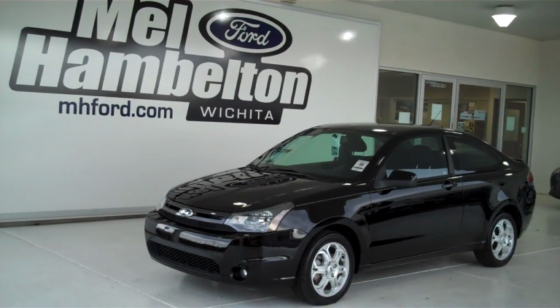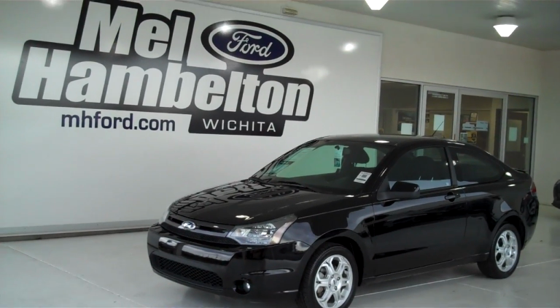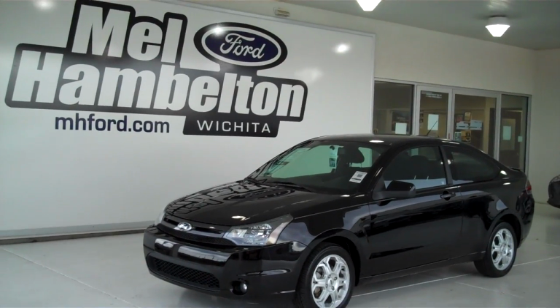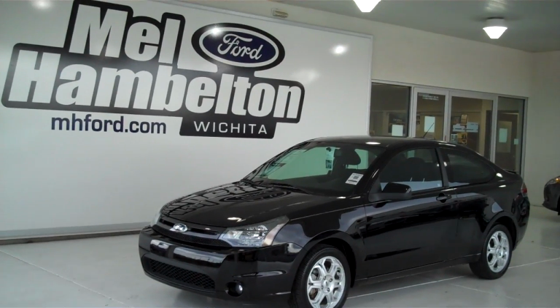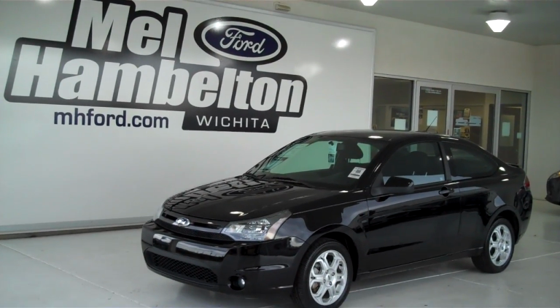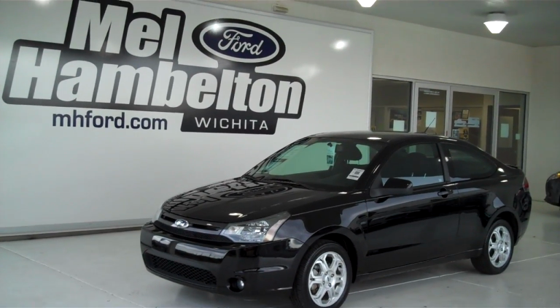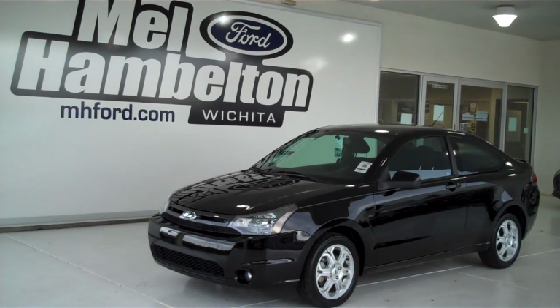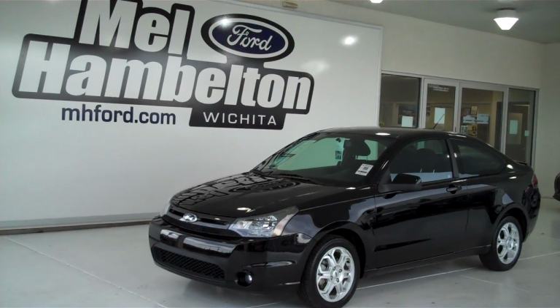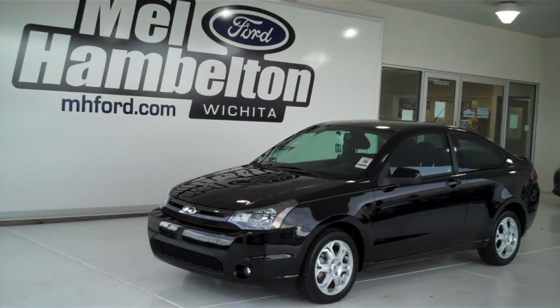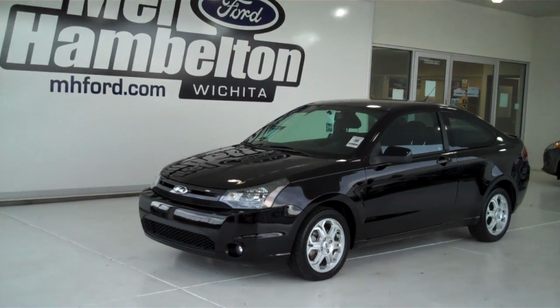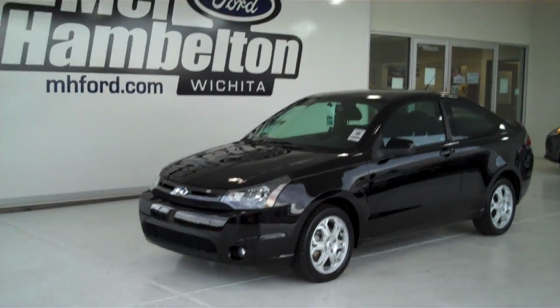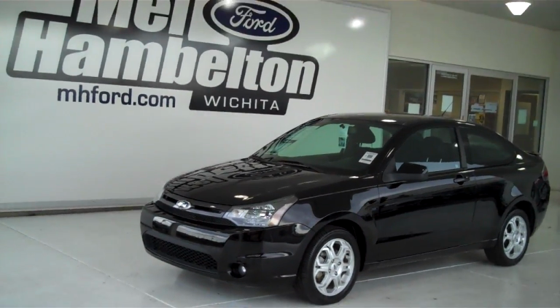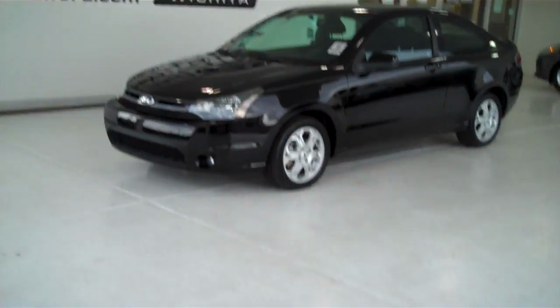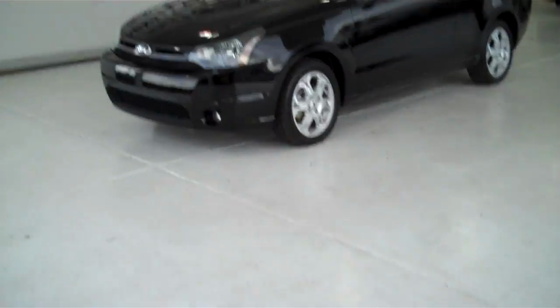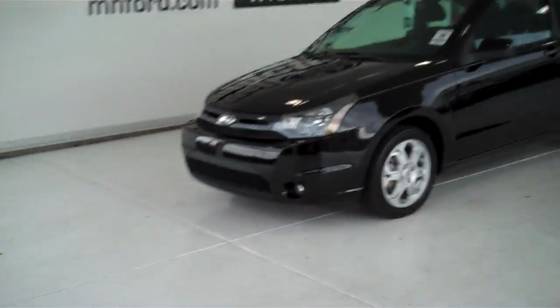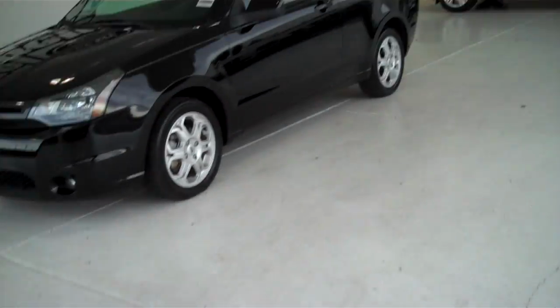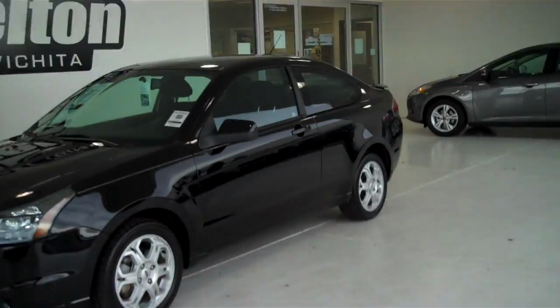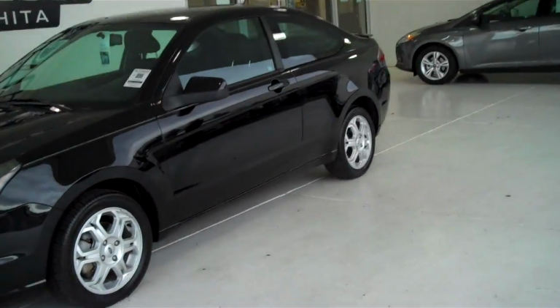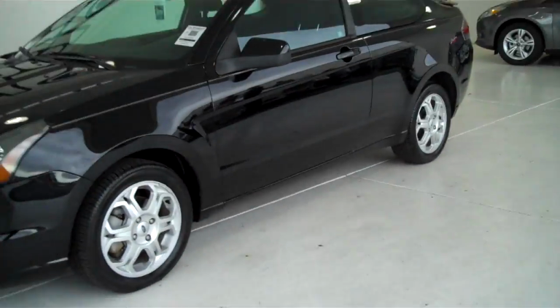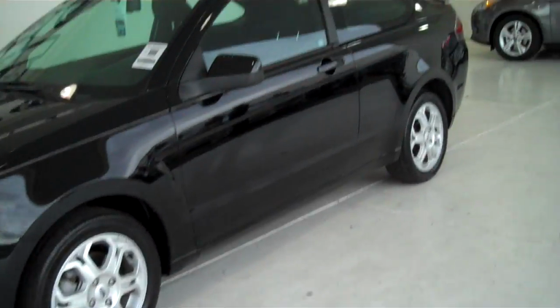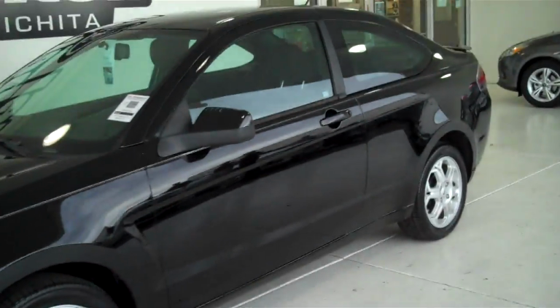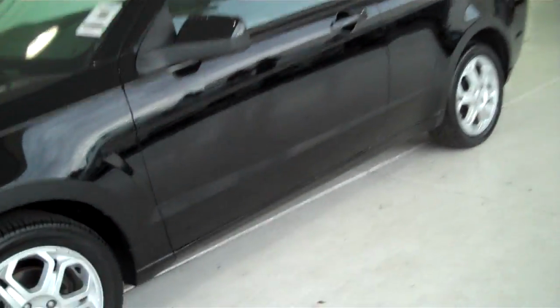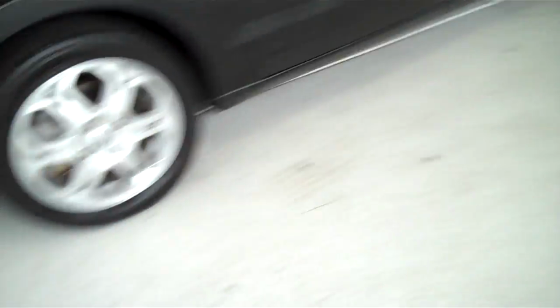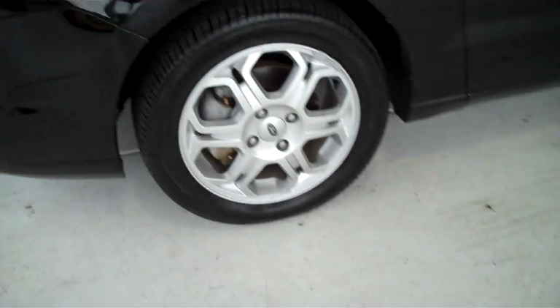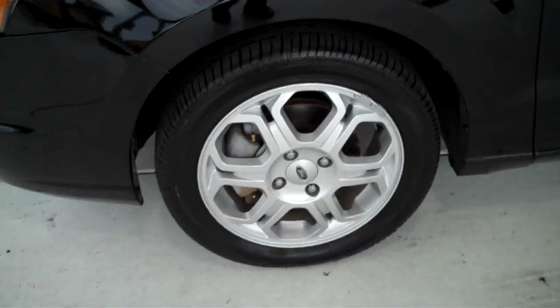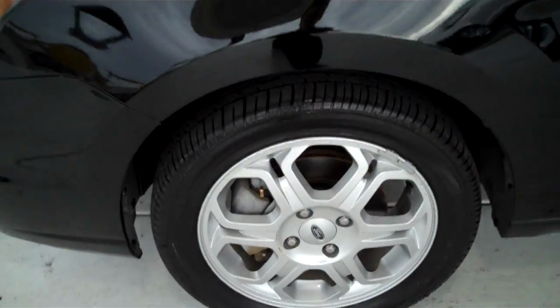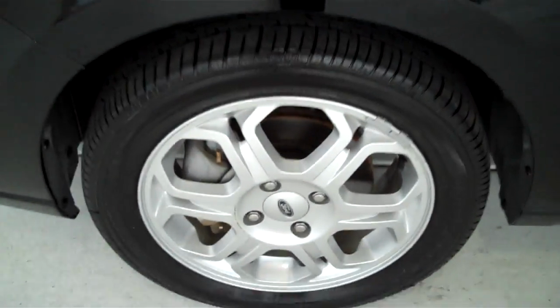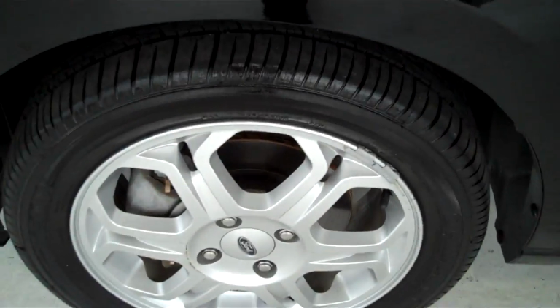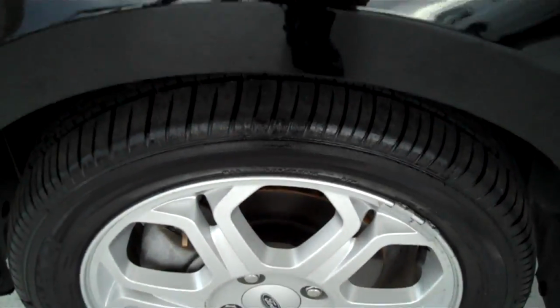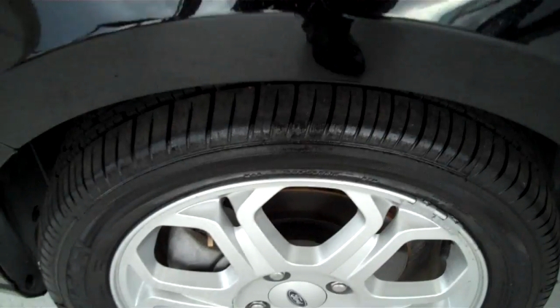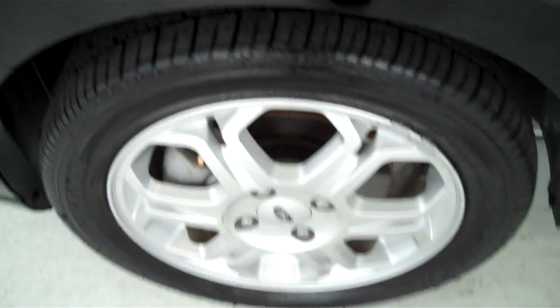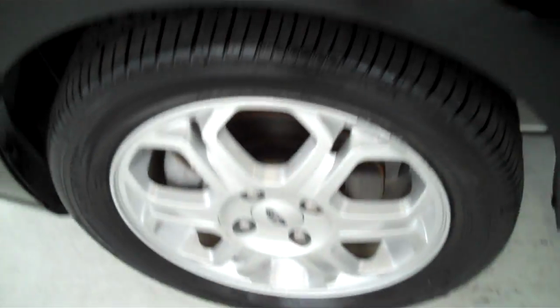130 614A is a pre-owned 2009 Ford Focus SE. It's a two-door coupe, black in color. It has factory alloy wheels sitting on a brand new set of tires.